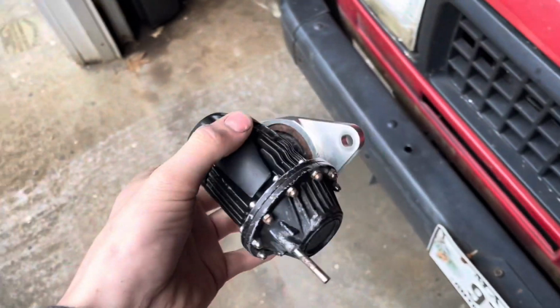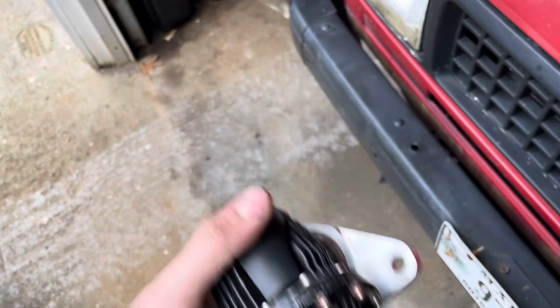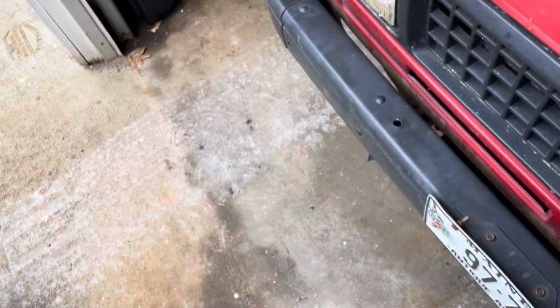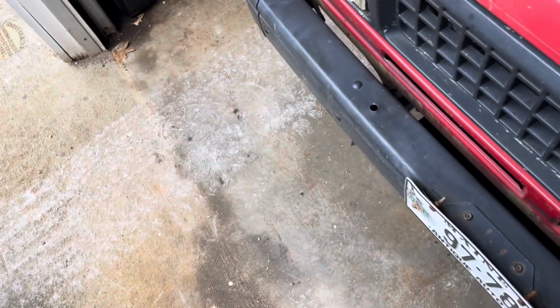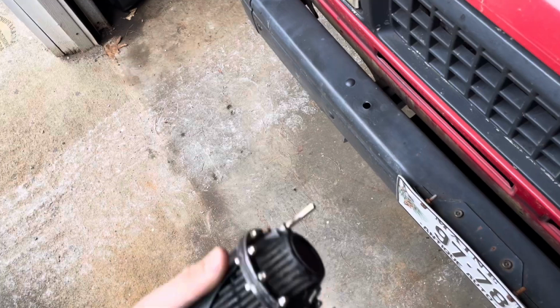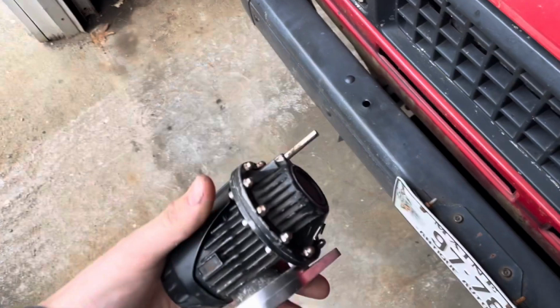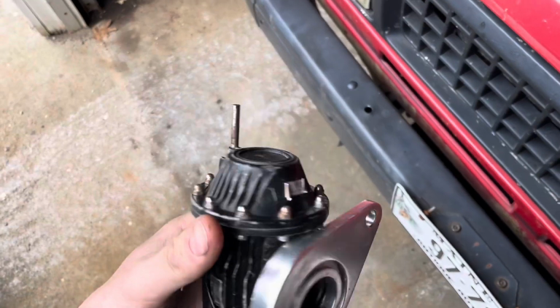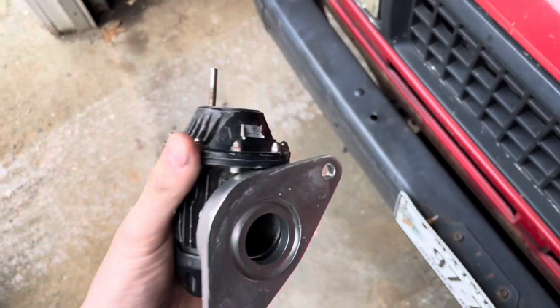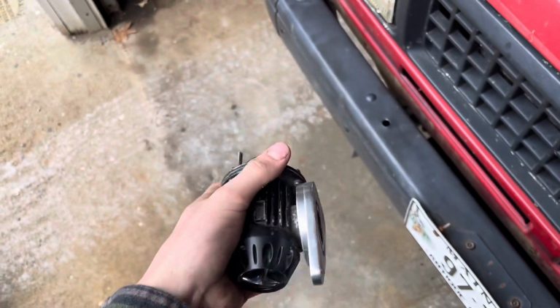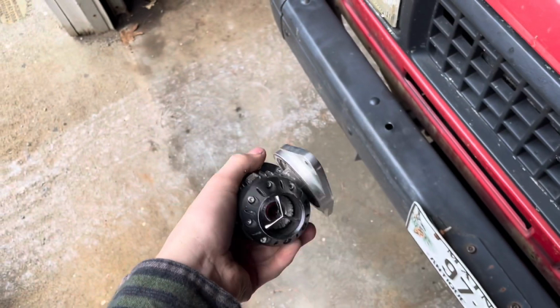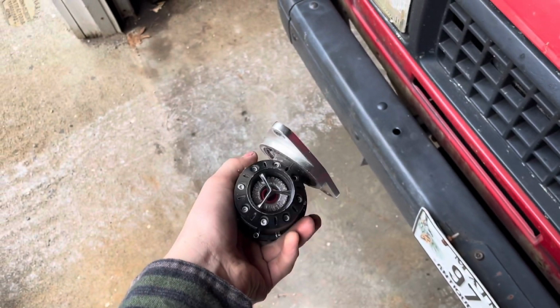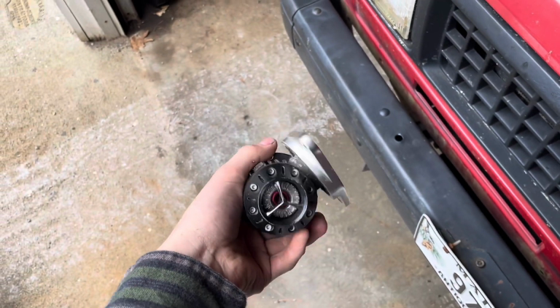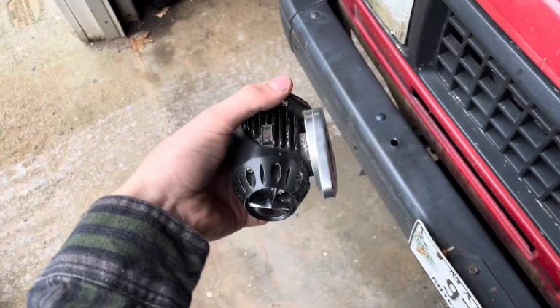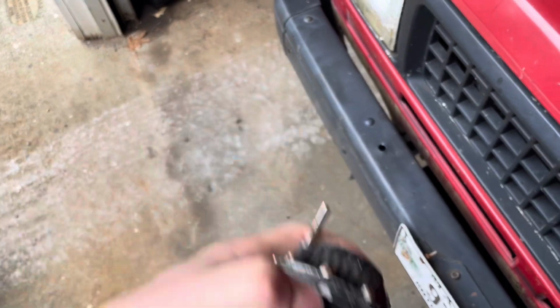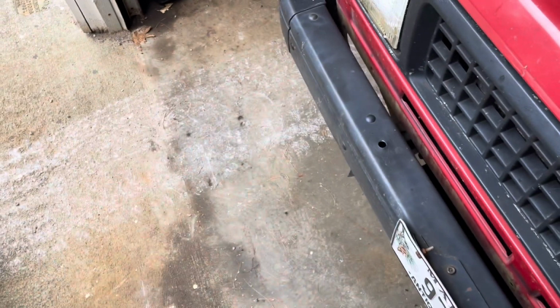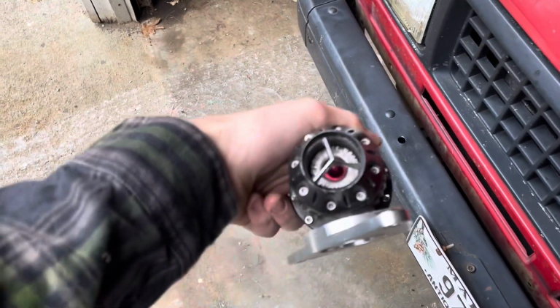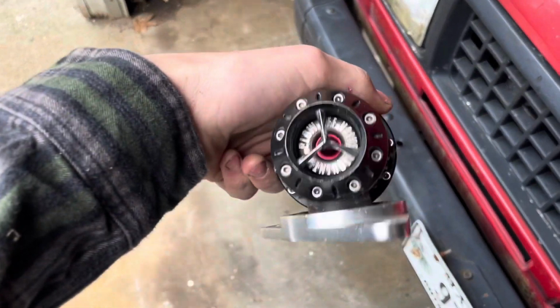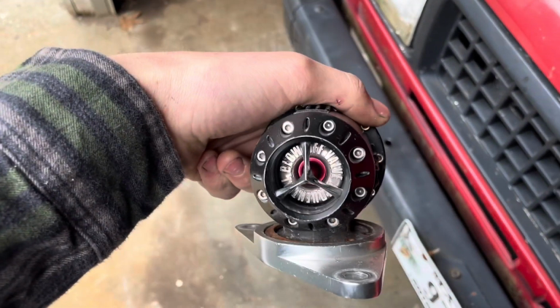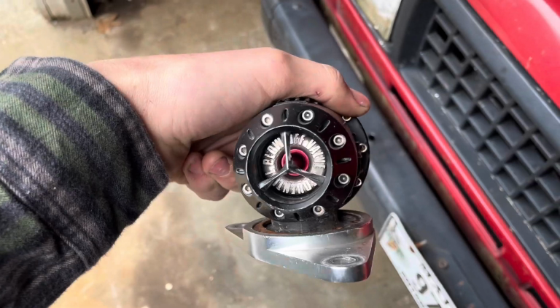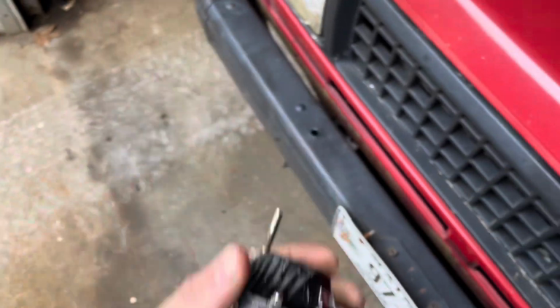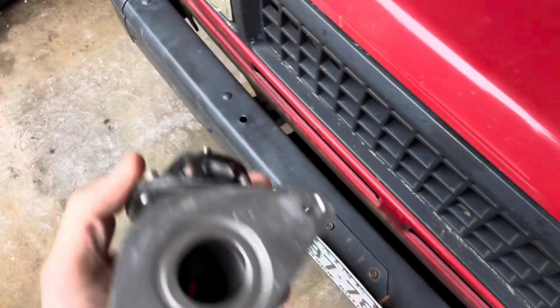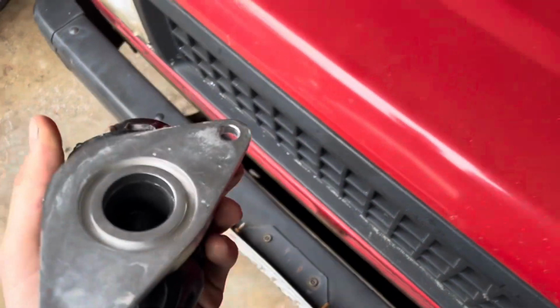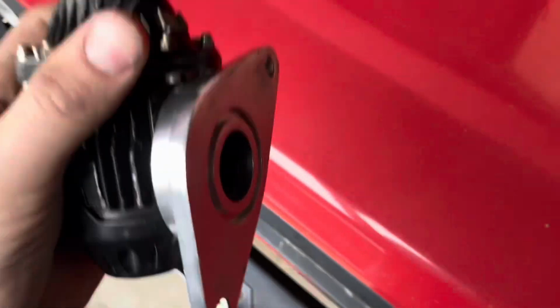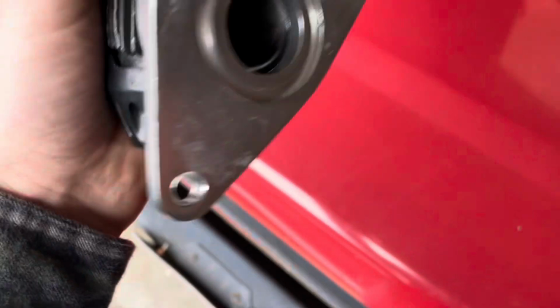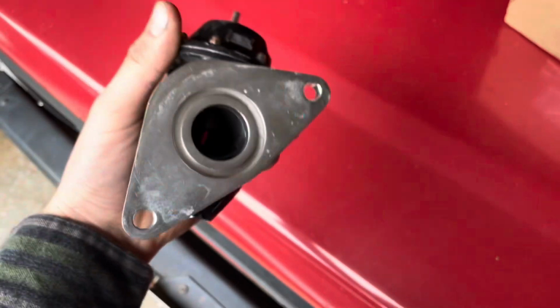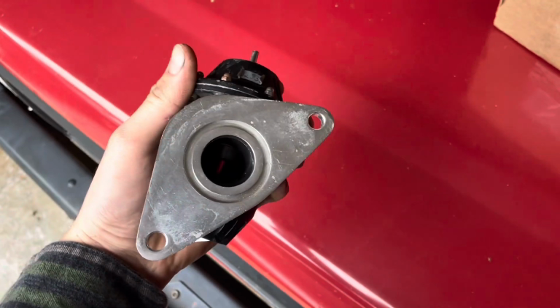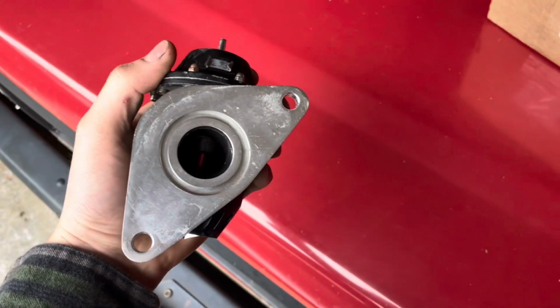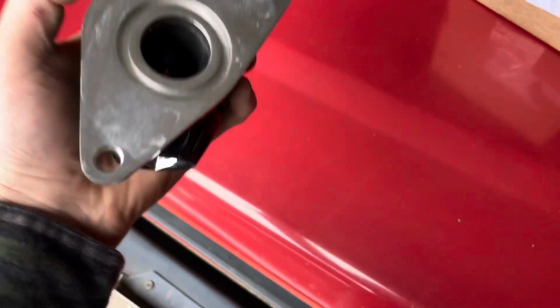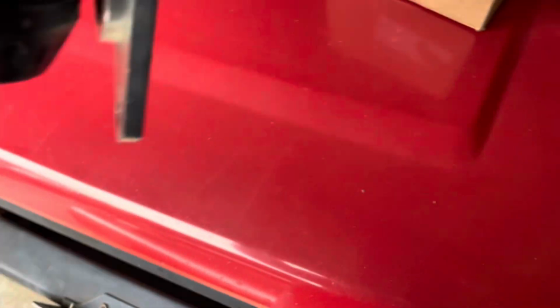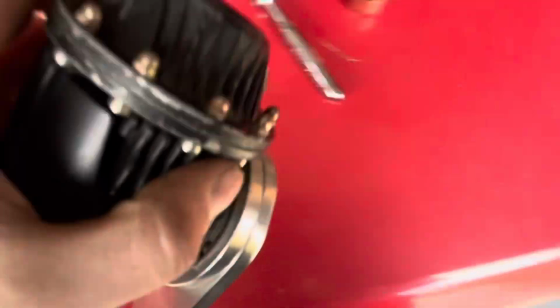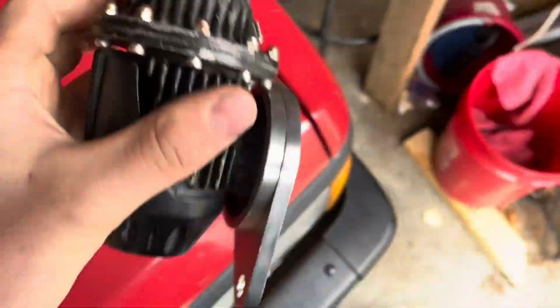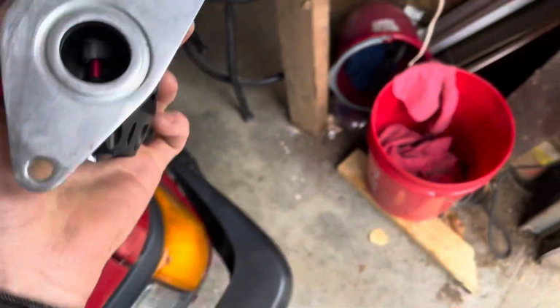Got this one used, but it'll be fine. It's already got the adapter for a Subaru, so...